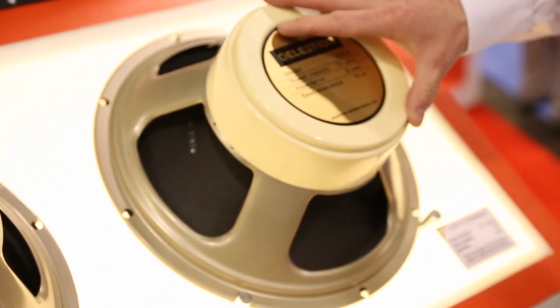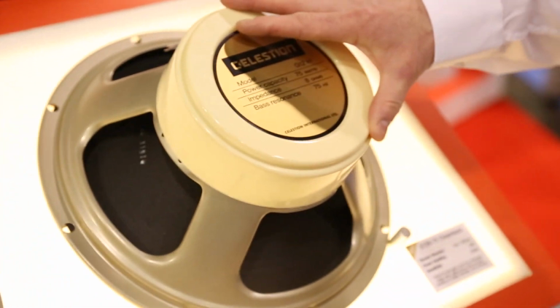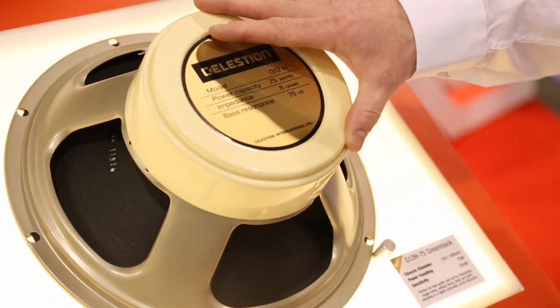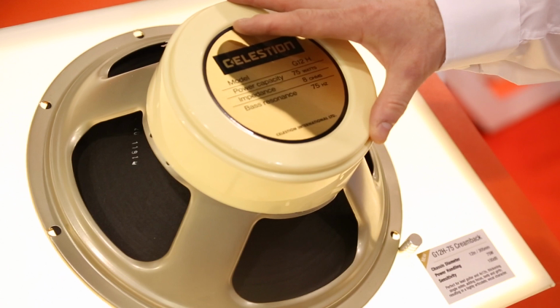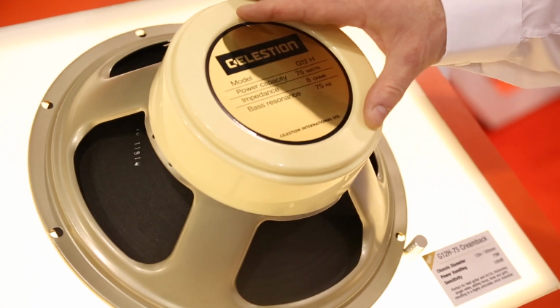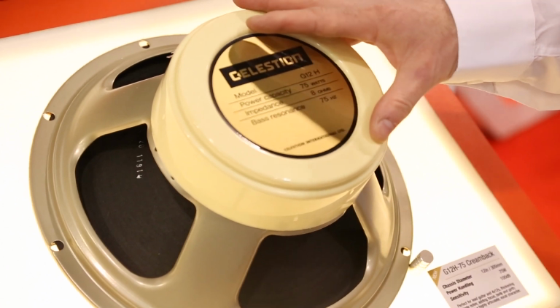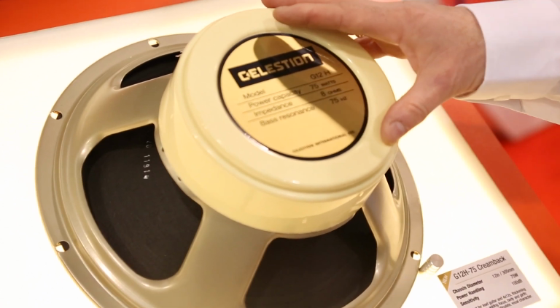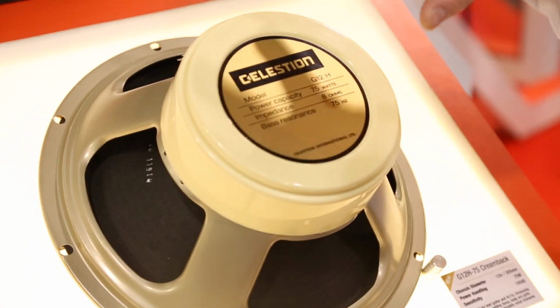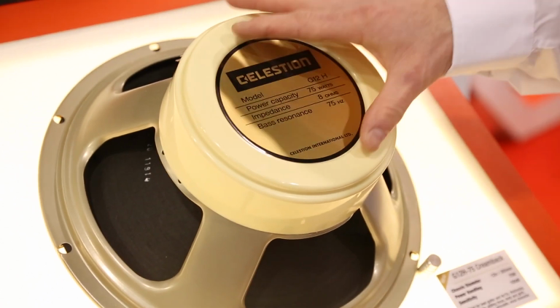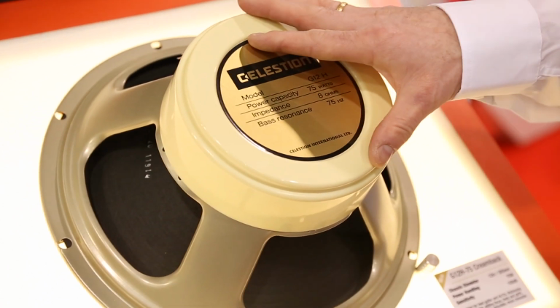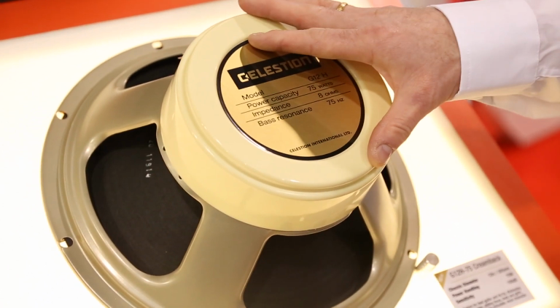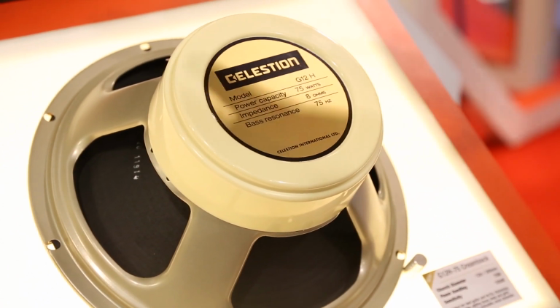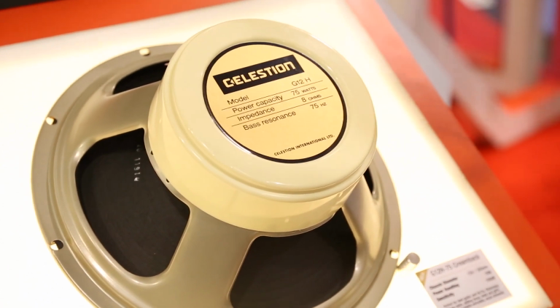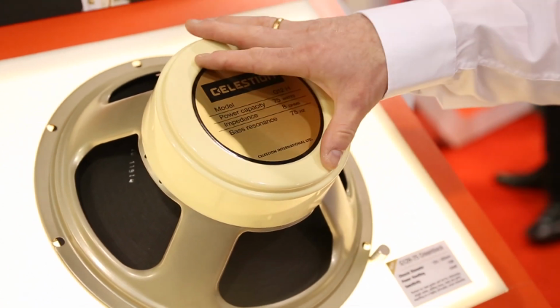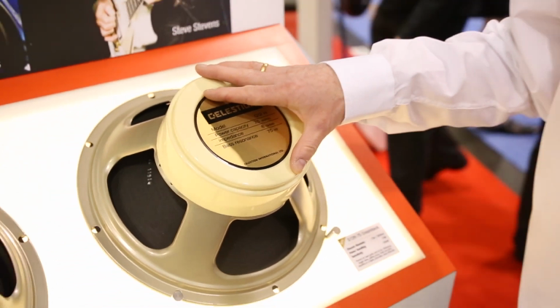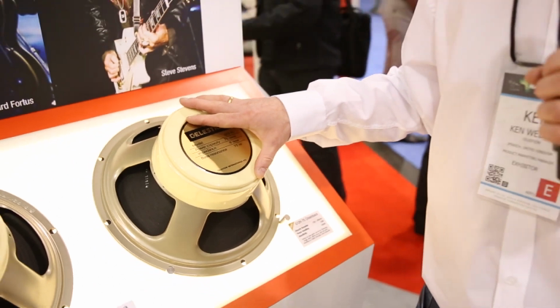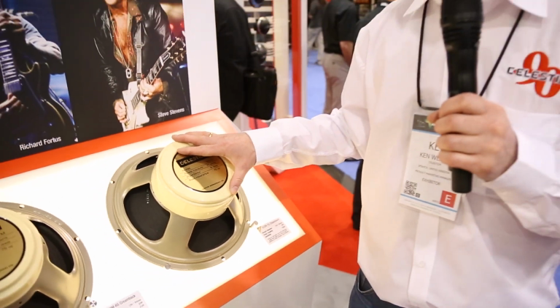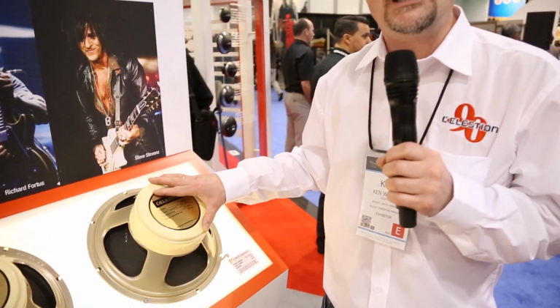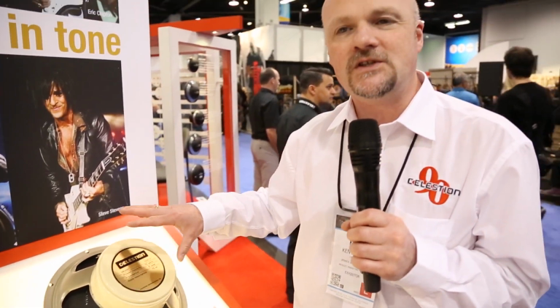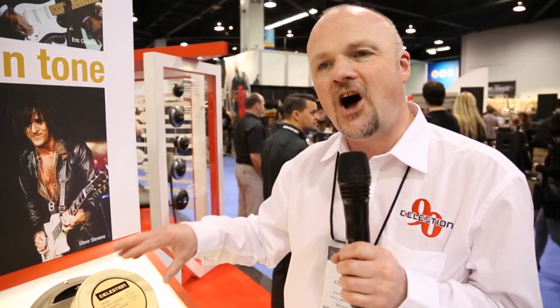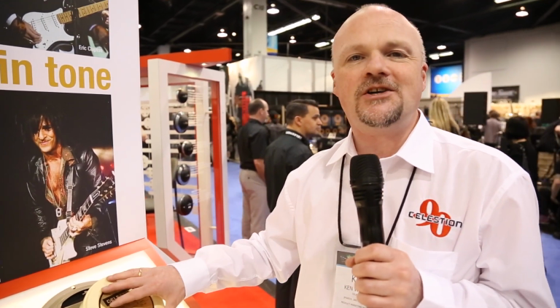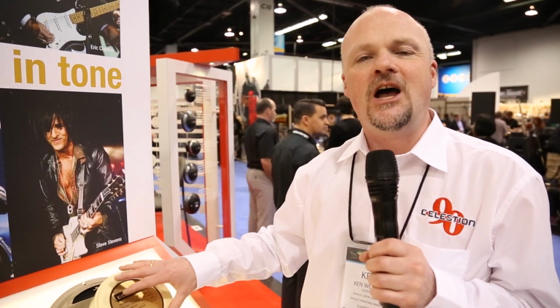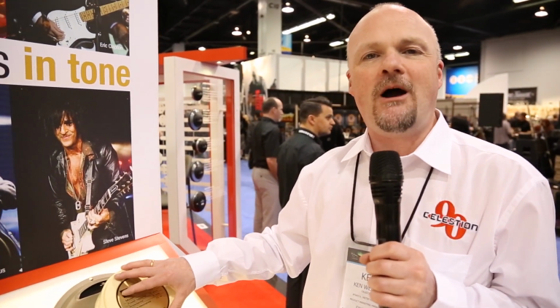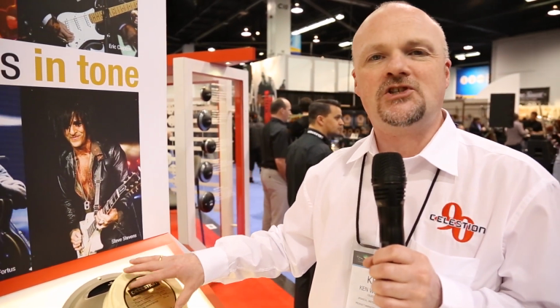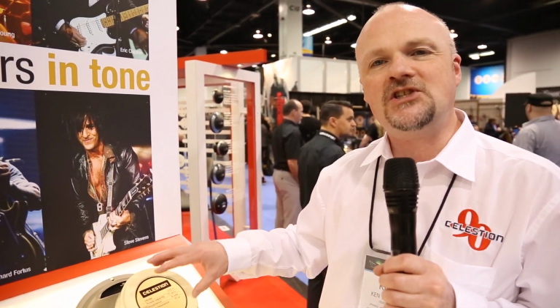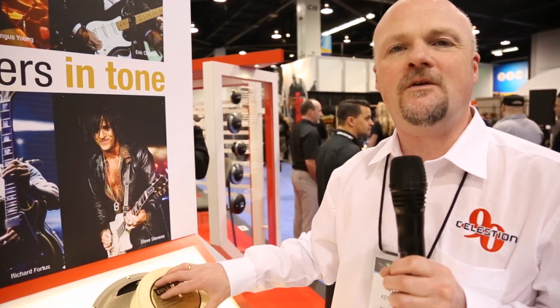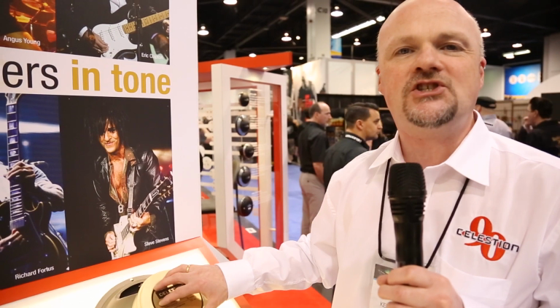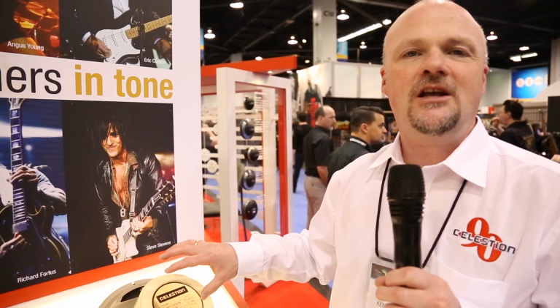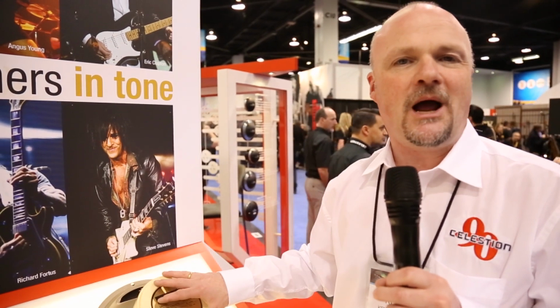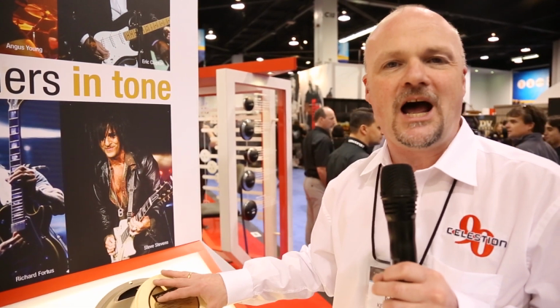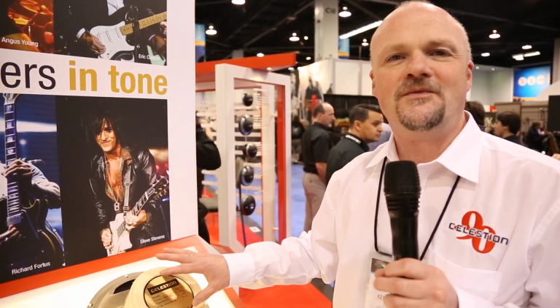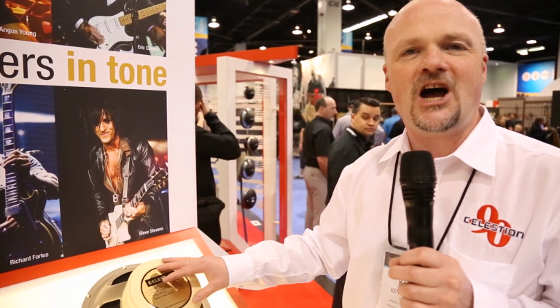And this is the daddy of them all, the G12H Creamback. It has a 50 ounce magnet and is going to be fantastic in your 4x12s — a higher-powered version of the G12H Greenback that we have. Thanks guys.